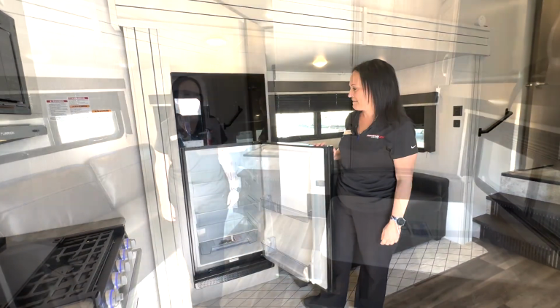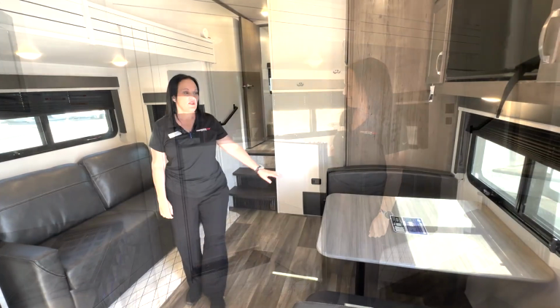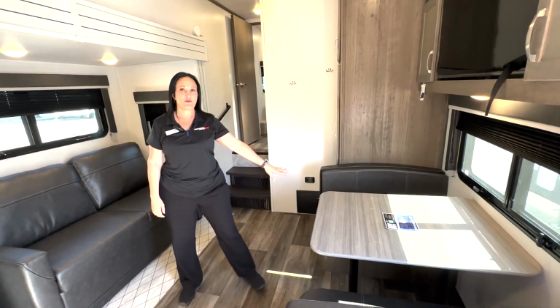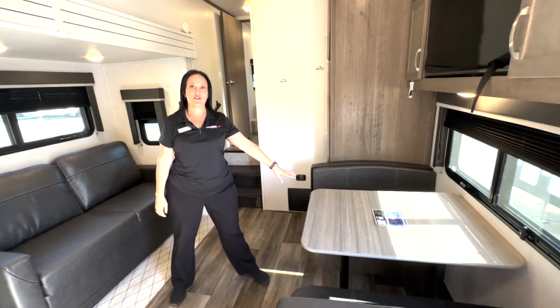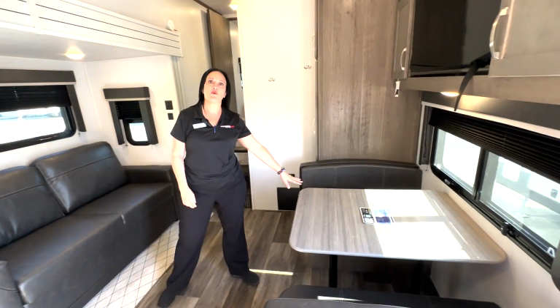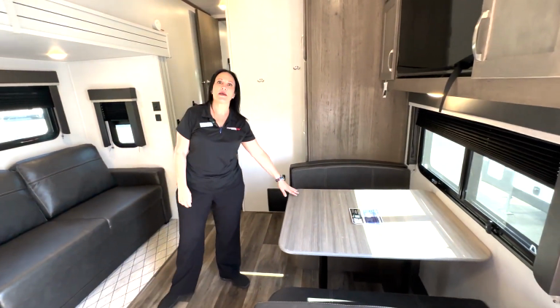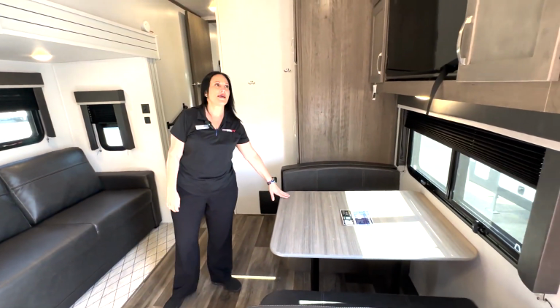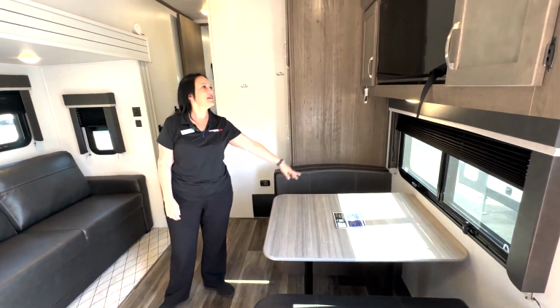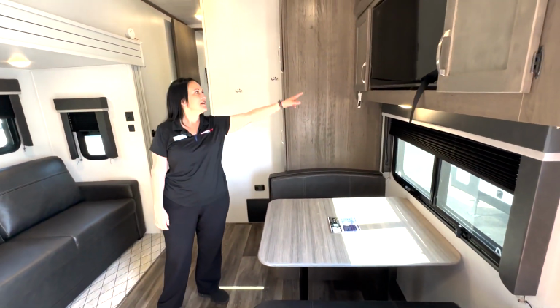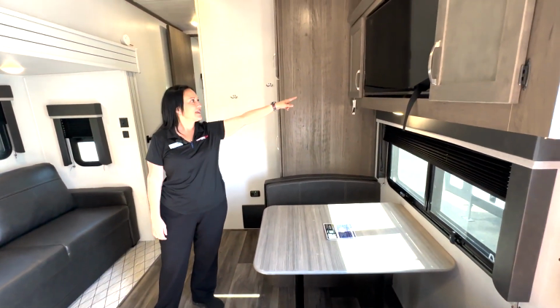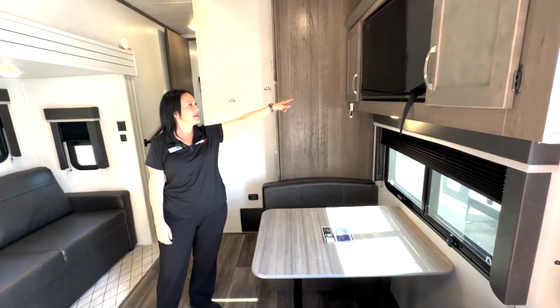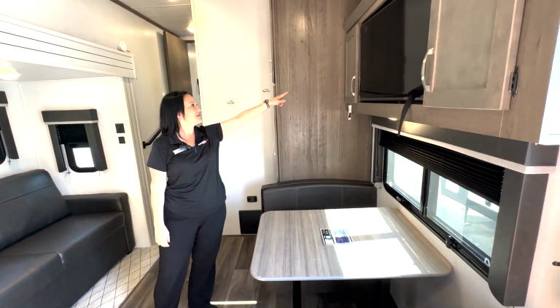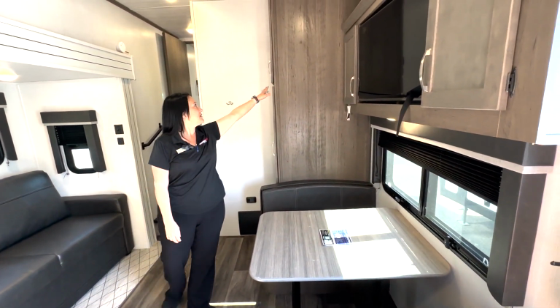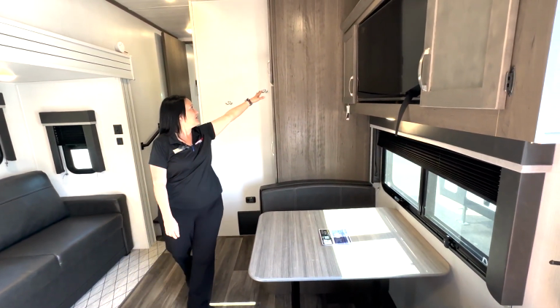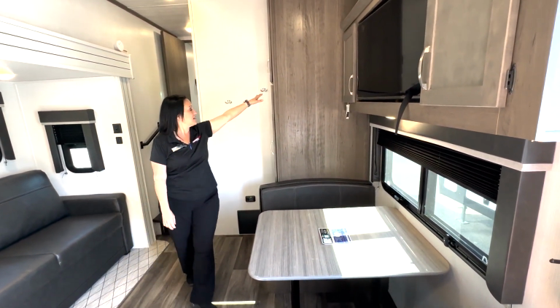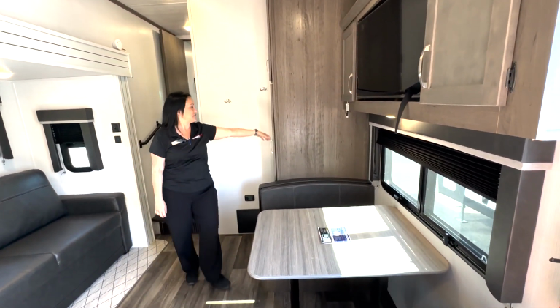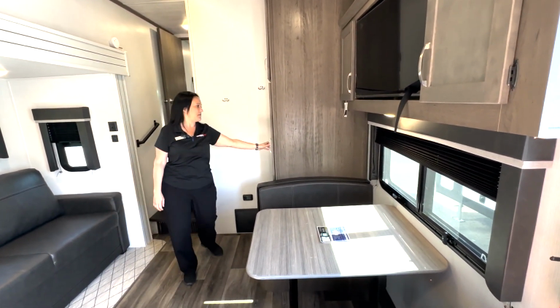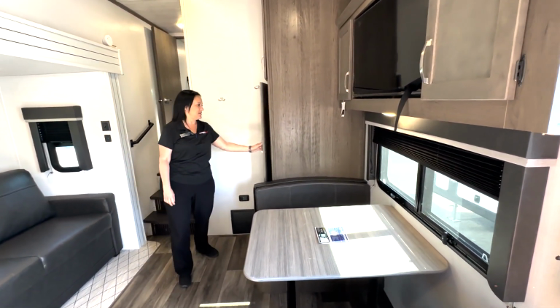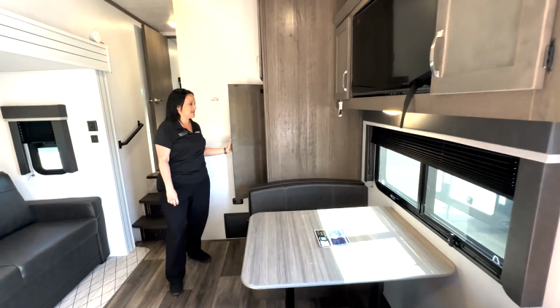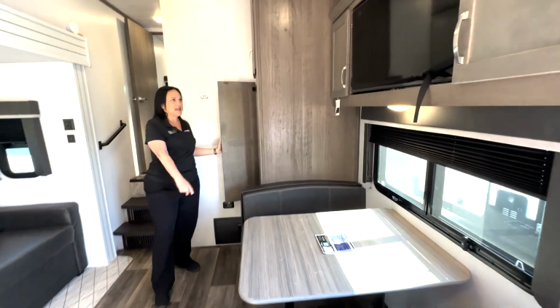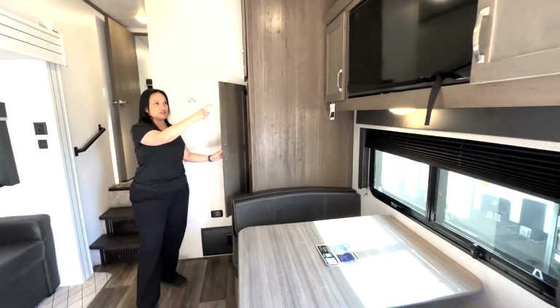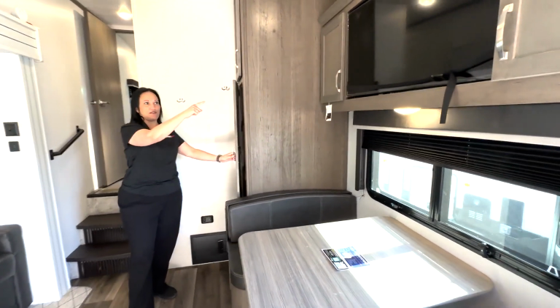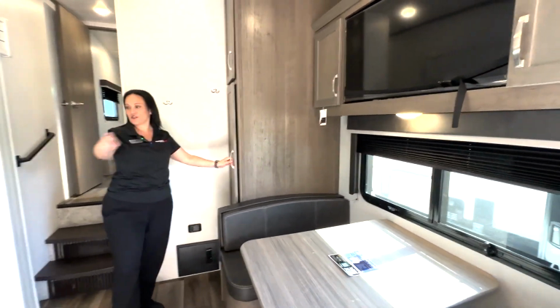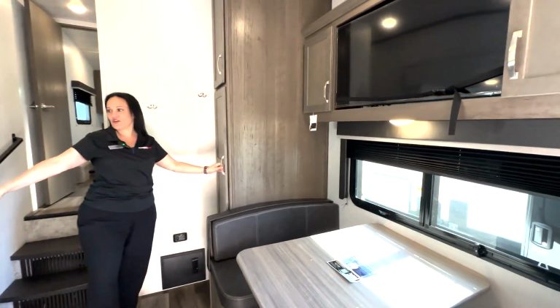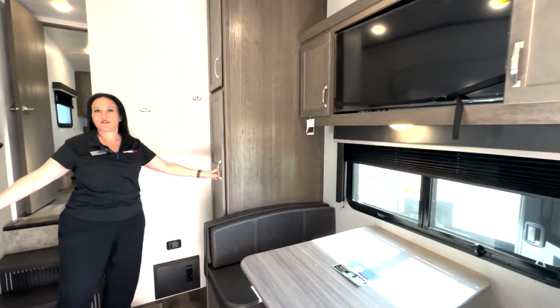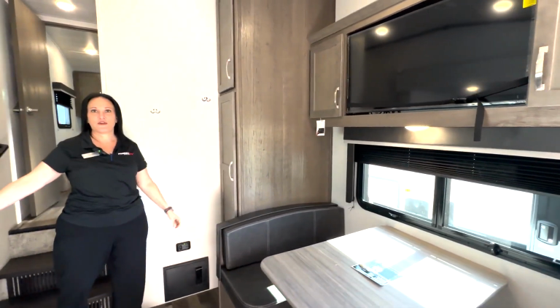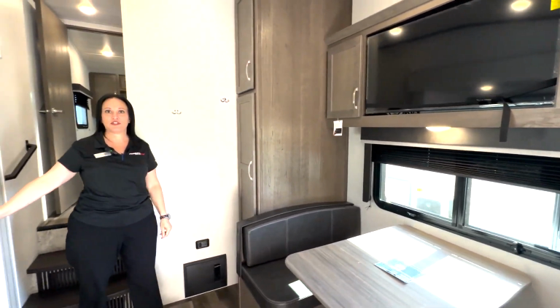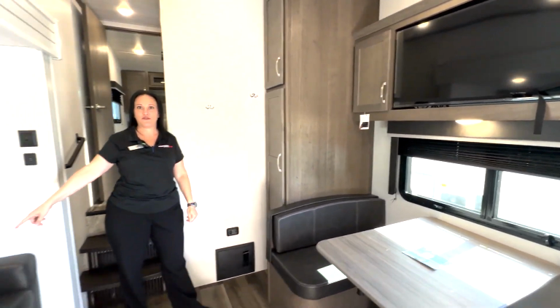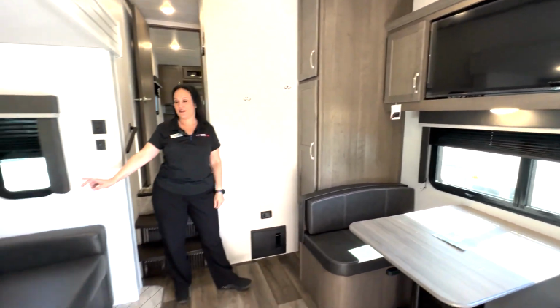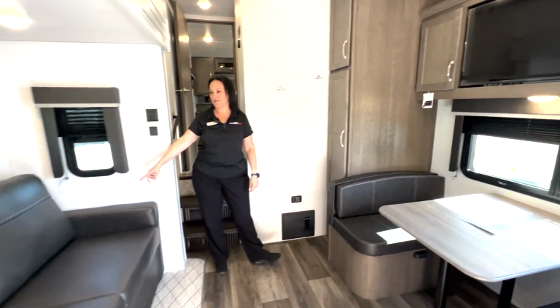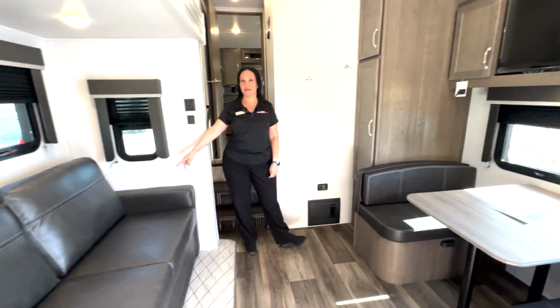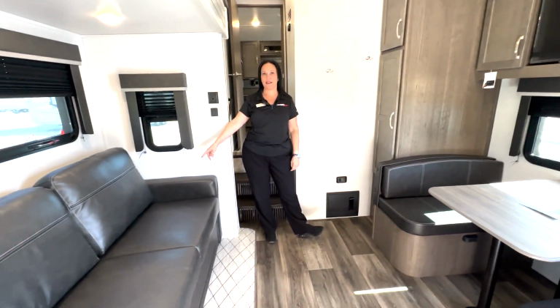You have a booth here that will make a bed, tons of cabinets, and your TV is across from your sofa that also makes a bed.